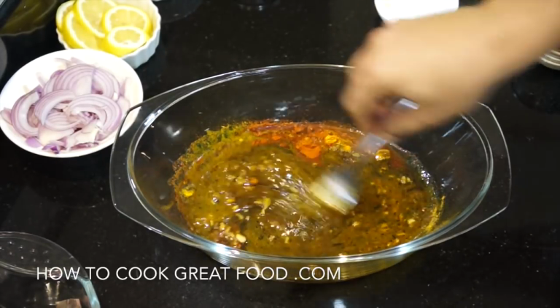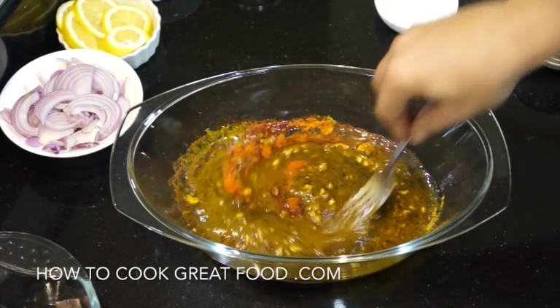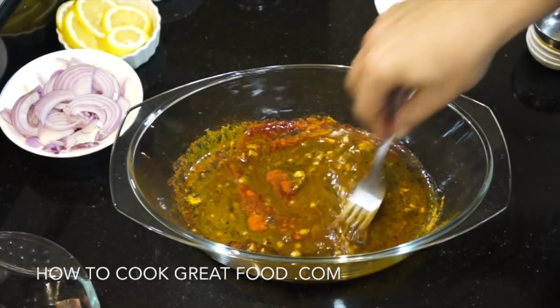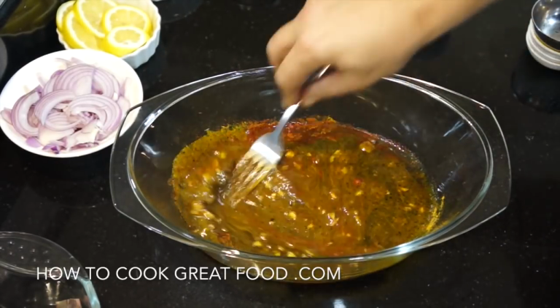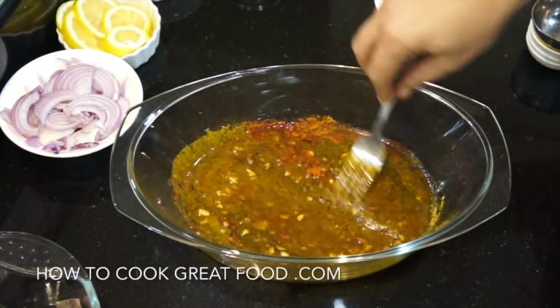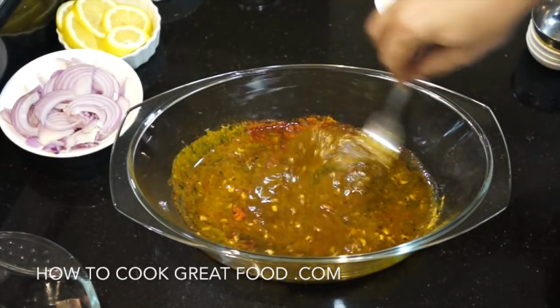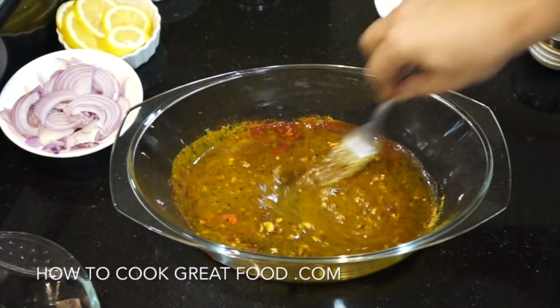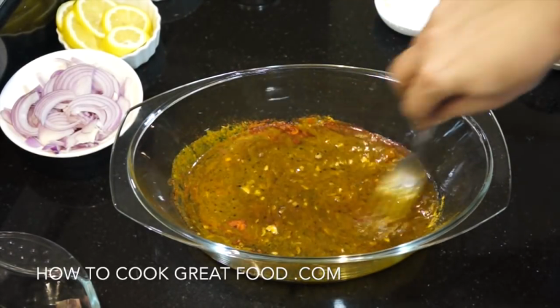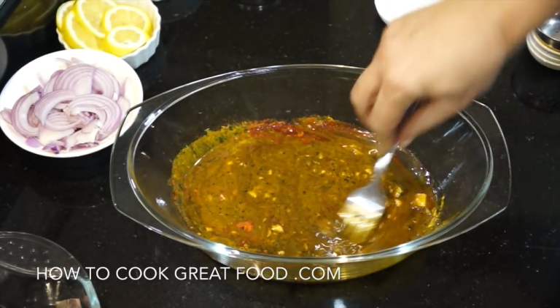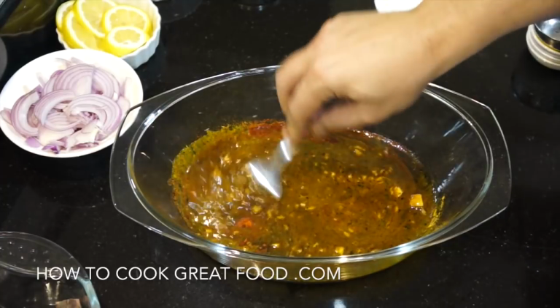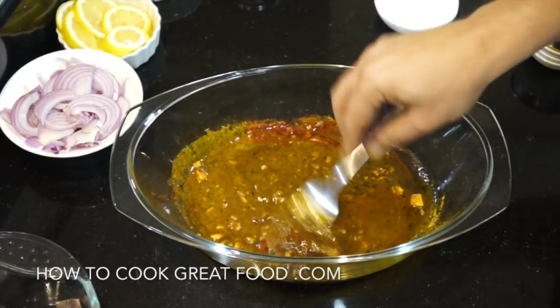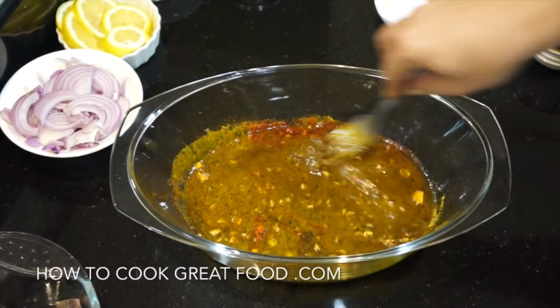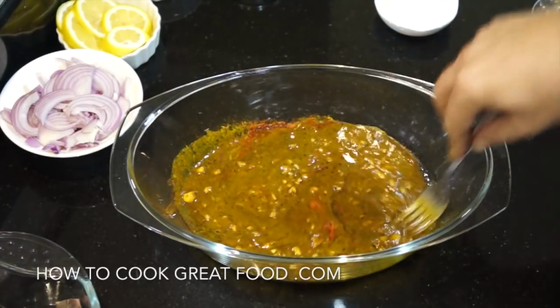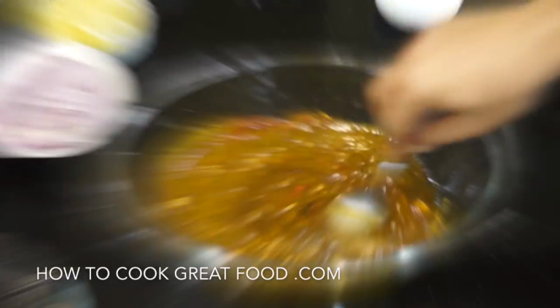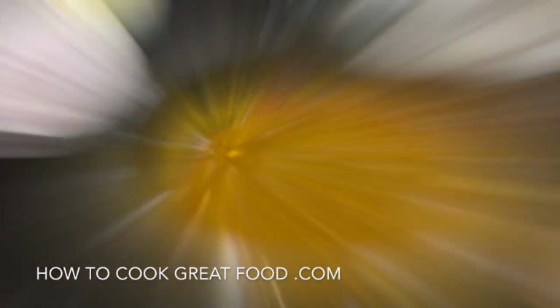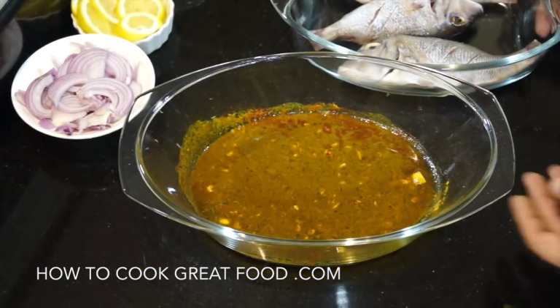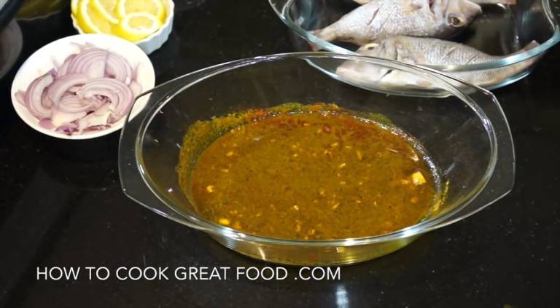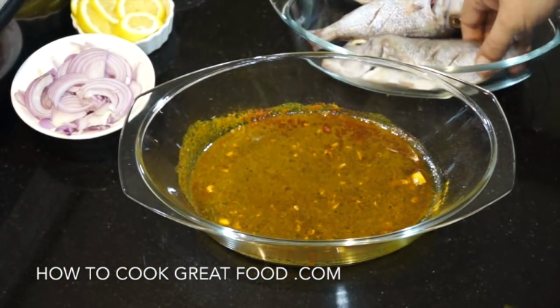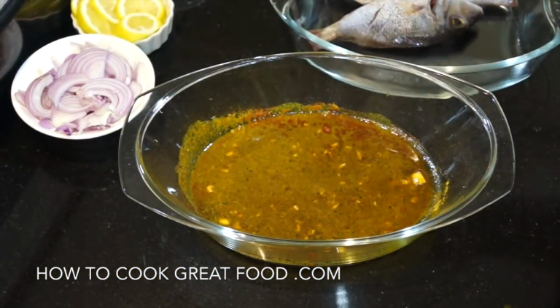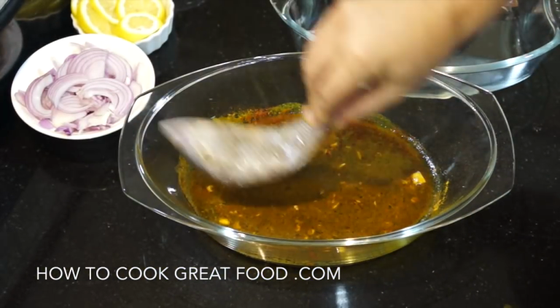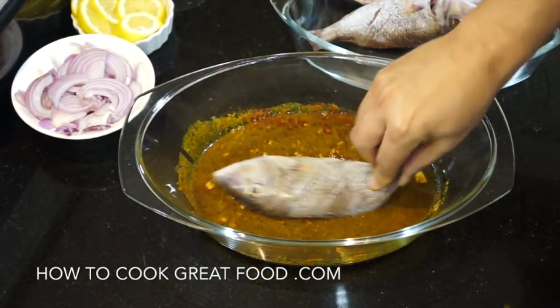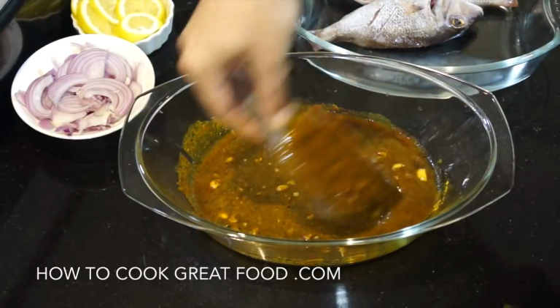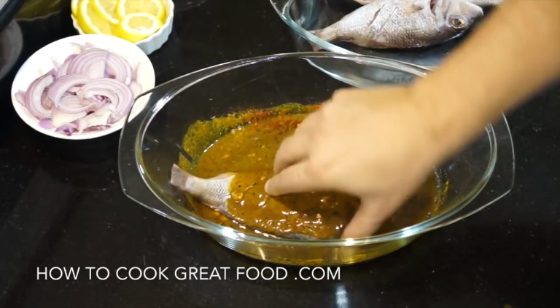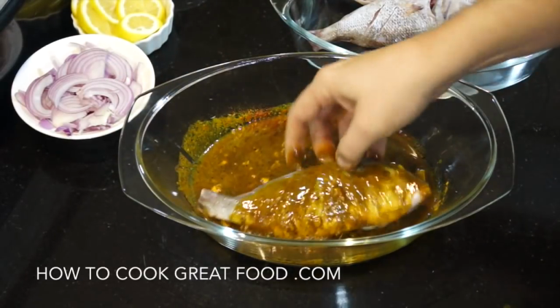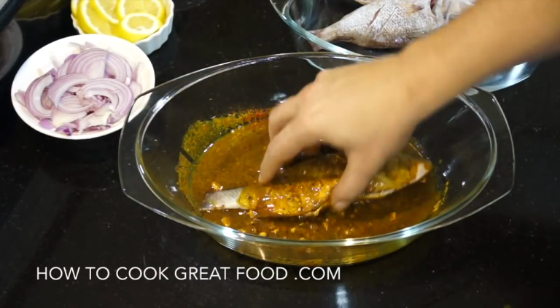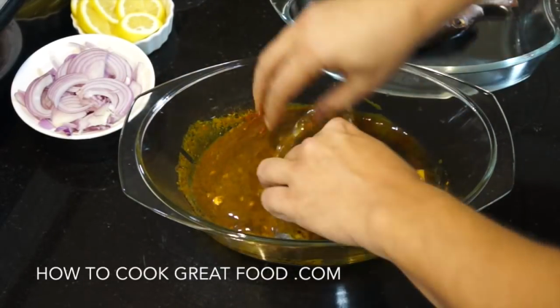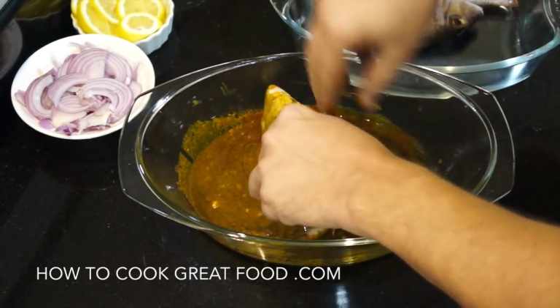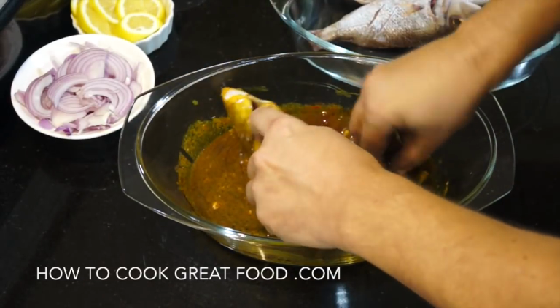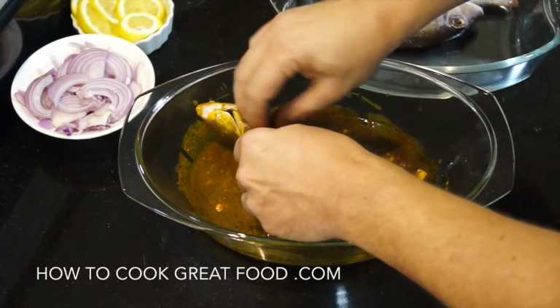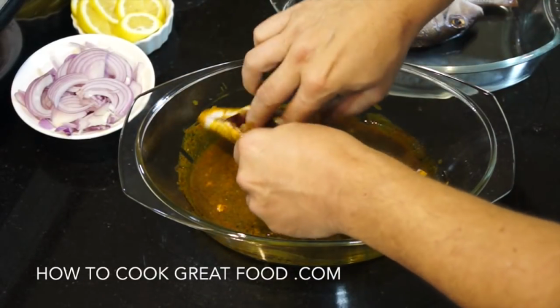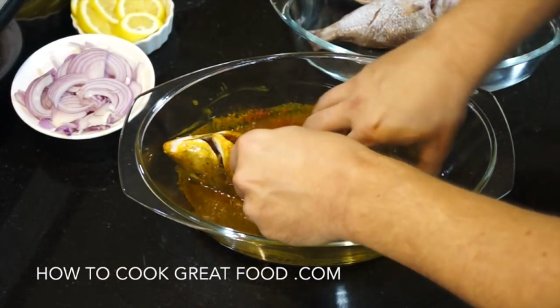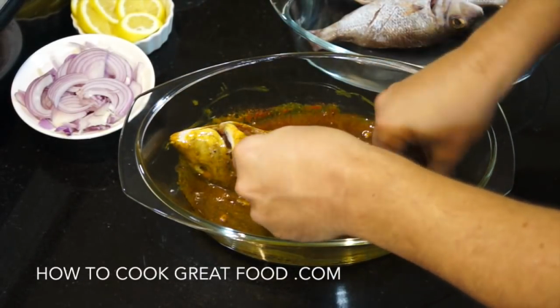Then we can move on to the next step, which is very simple — we'll basically just pop it in the oven. It couldn't be simpler. Just fish in, give it a mix around, get a little bit of the mixture inside as well.